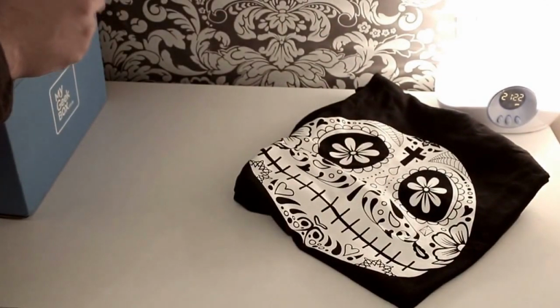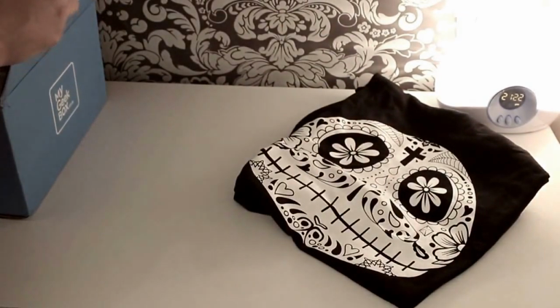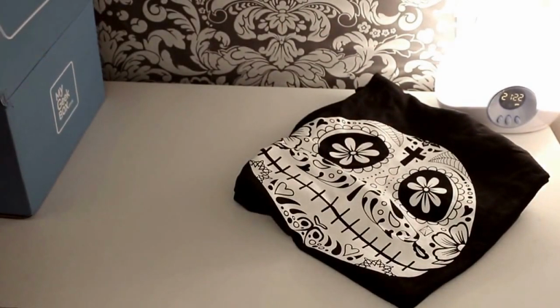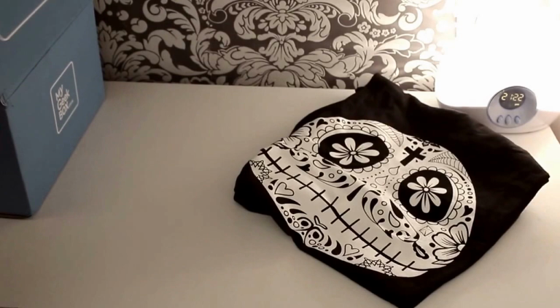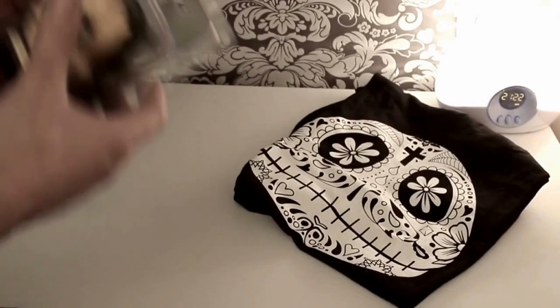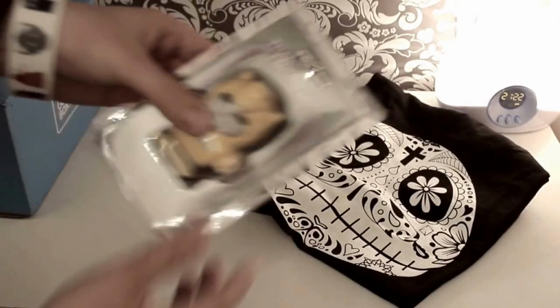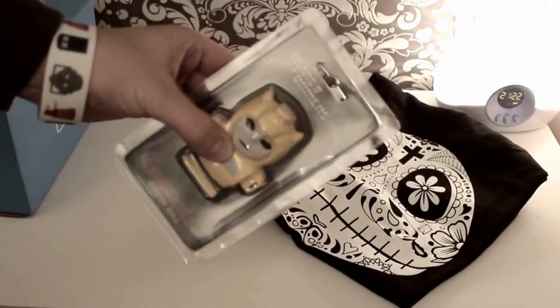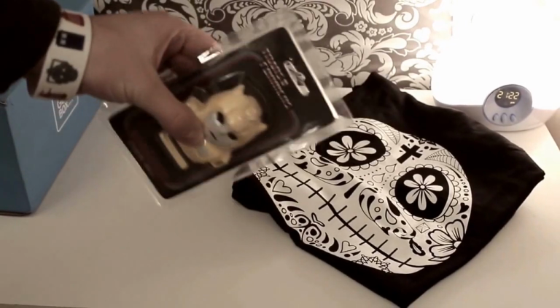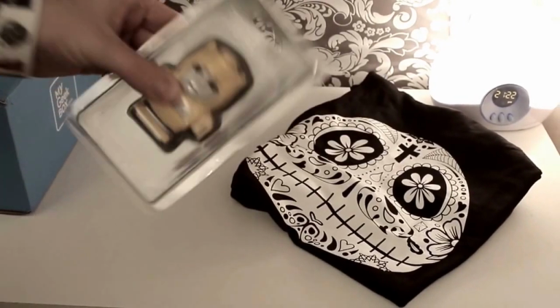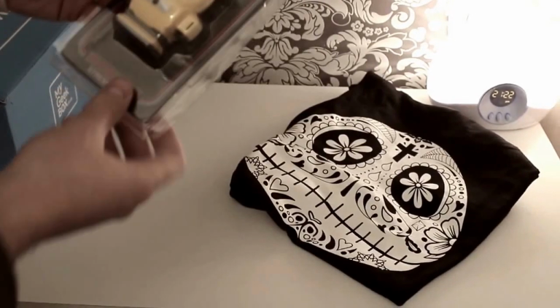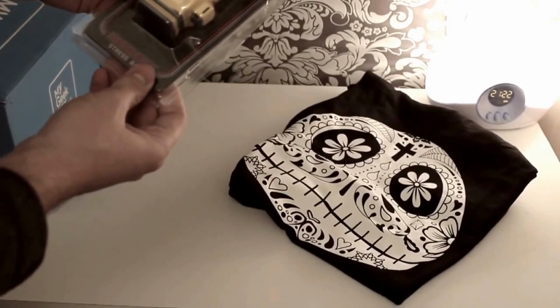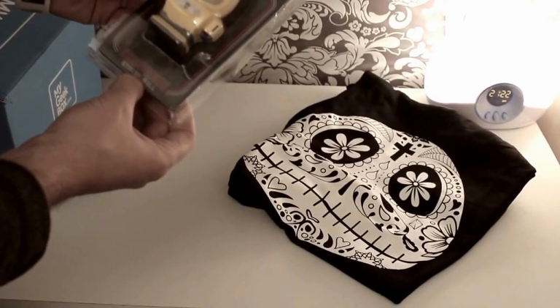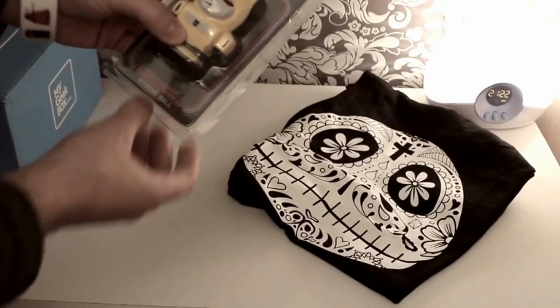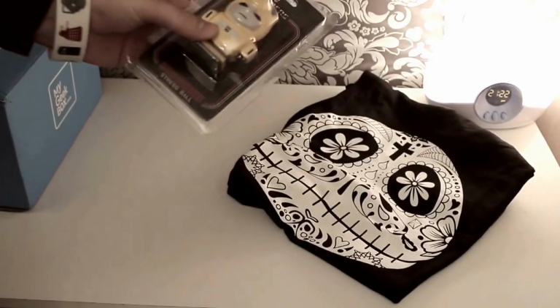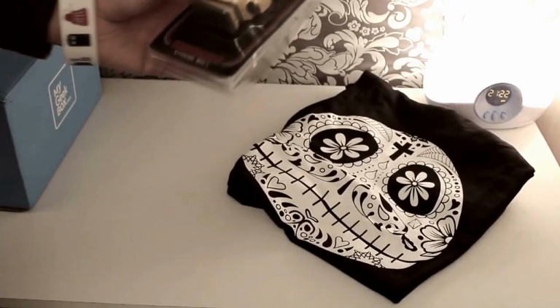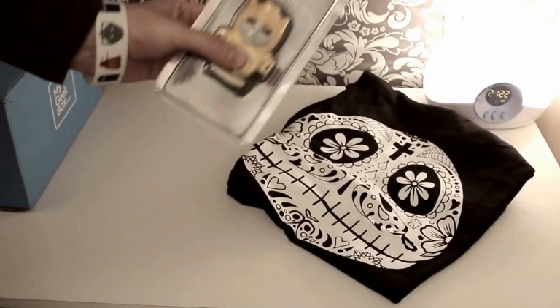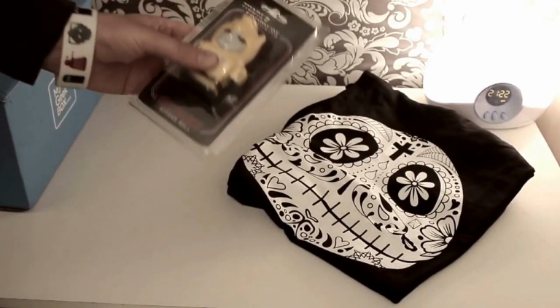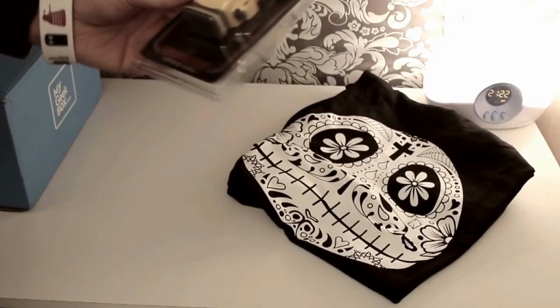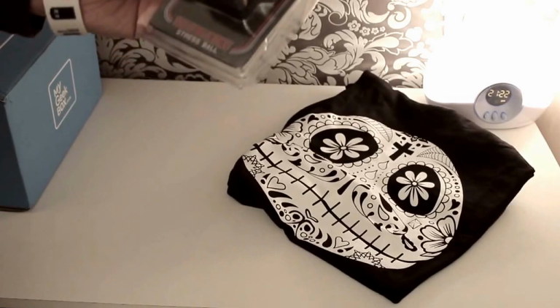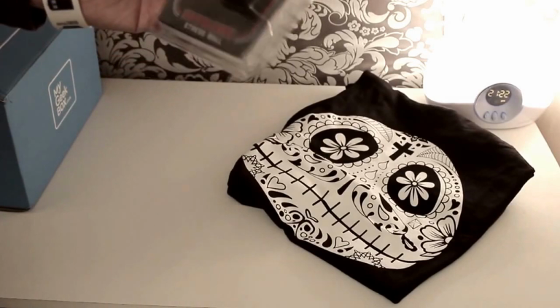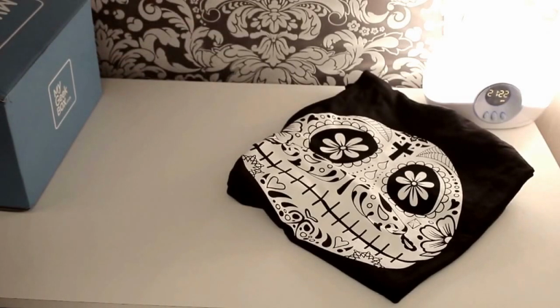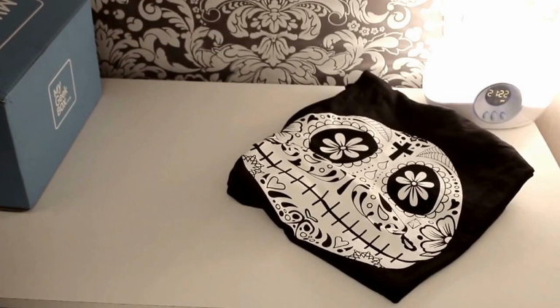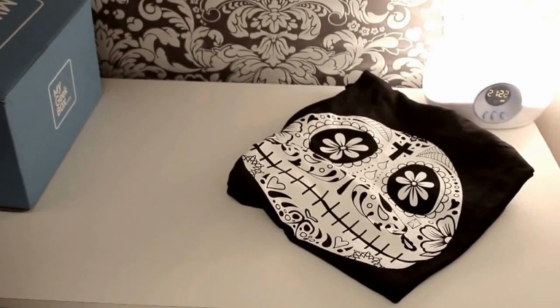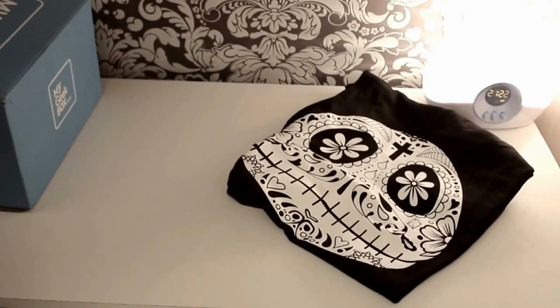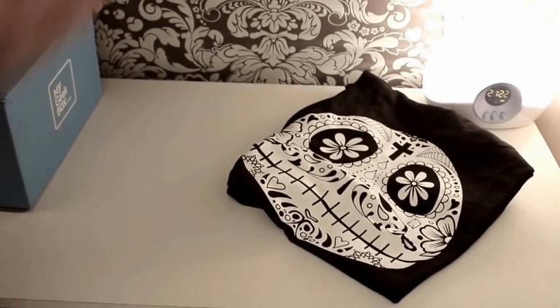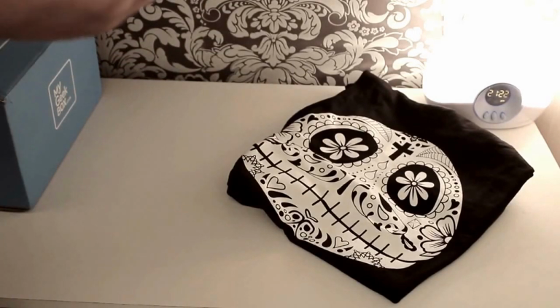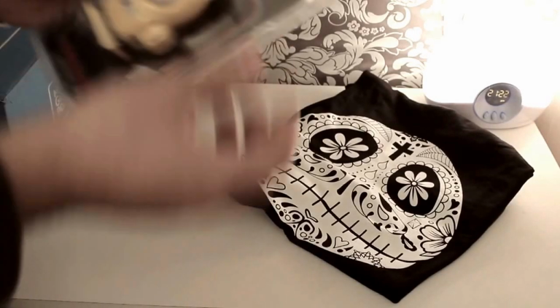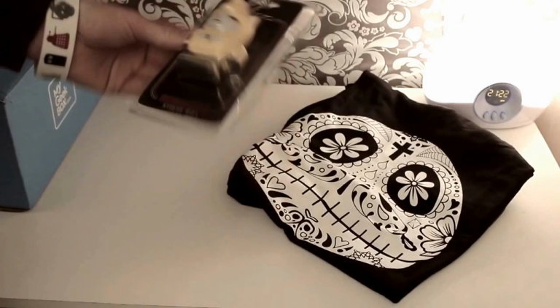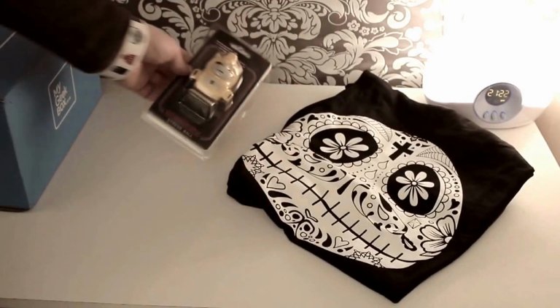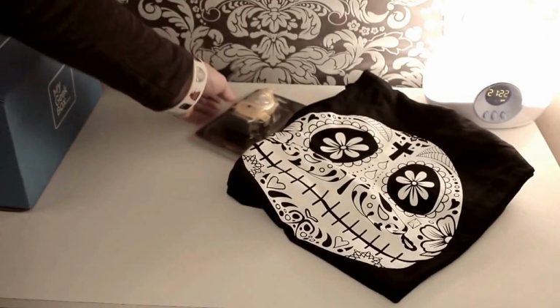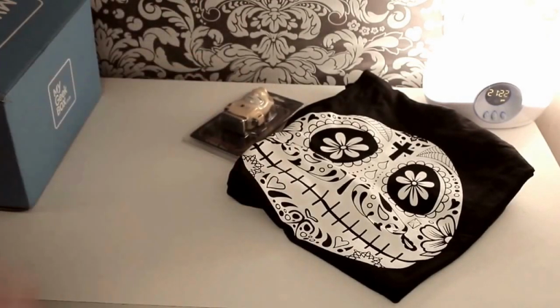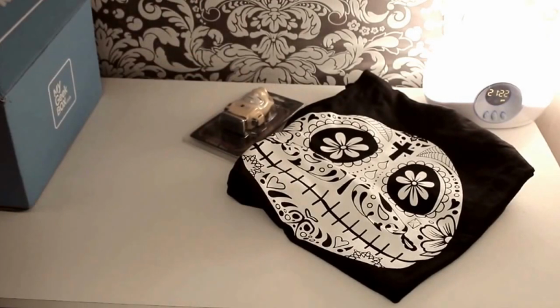Okay, what else have we got in here? We have the Transformers — what is this, a stress ball? Is that Bumblebee? Doesn't look much like Bumblebee, so it's got his colours, but oh well, that looks cool.